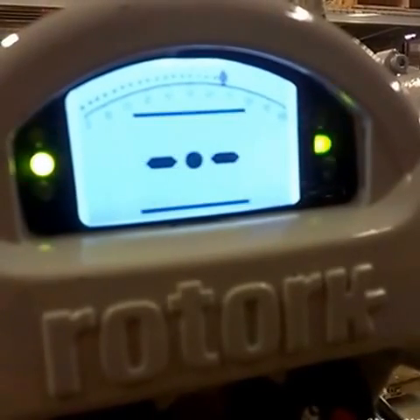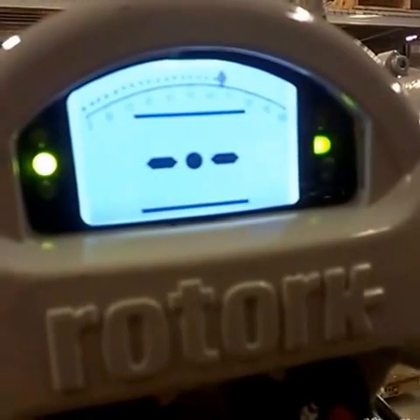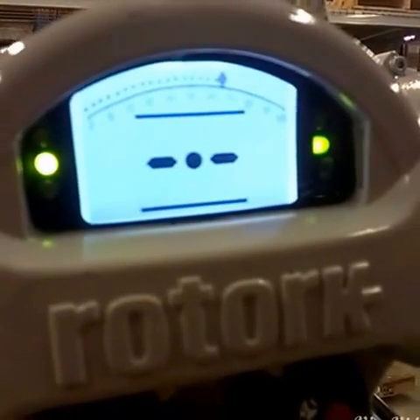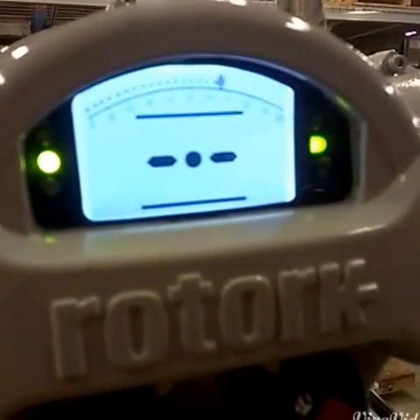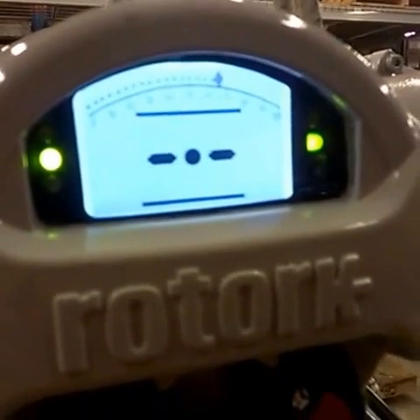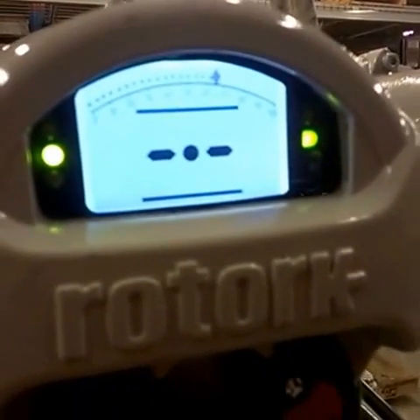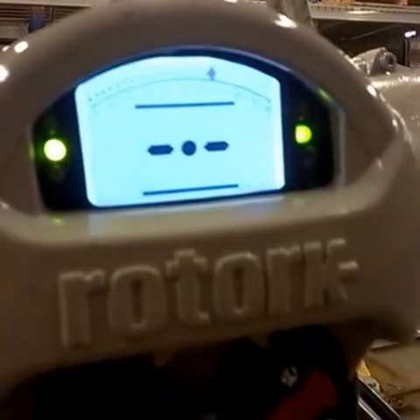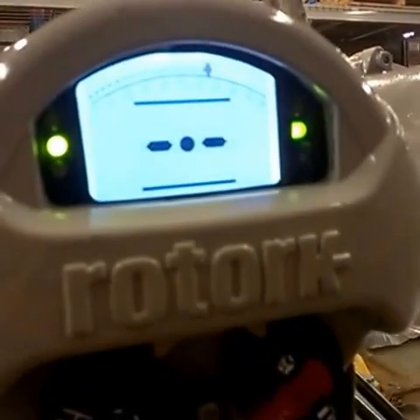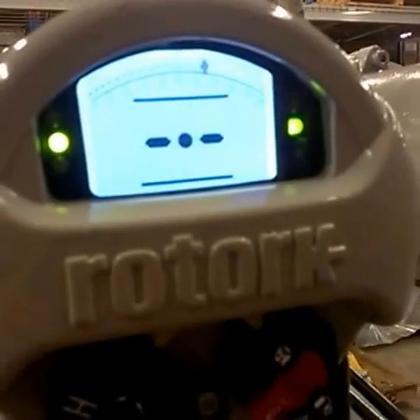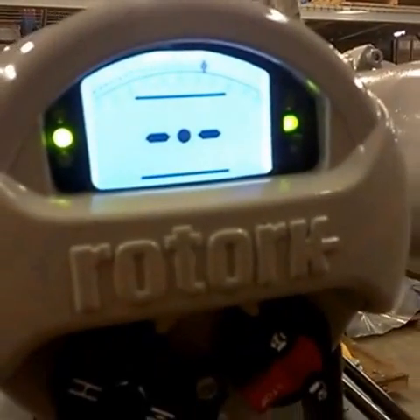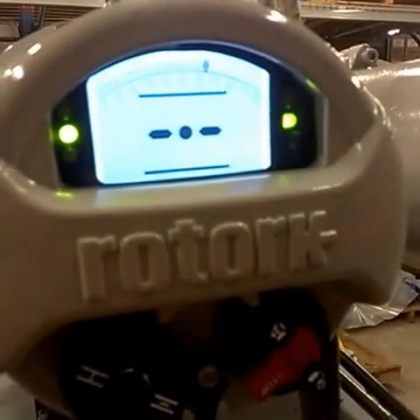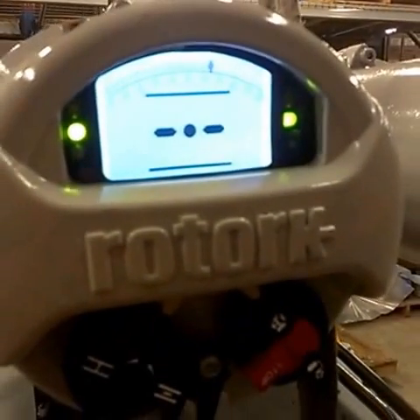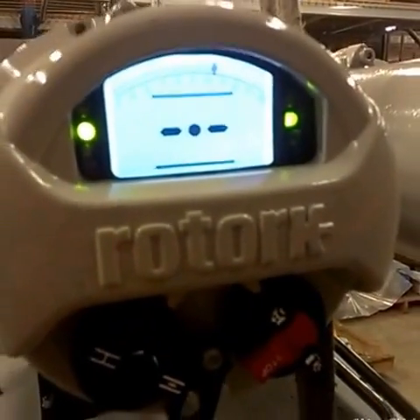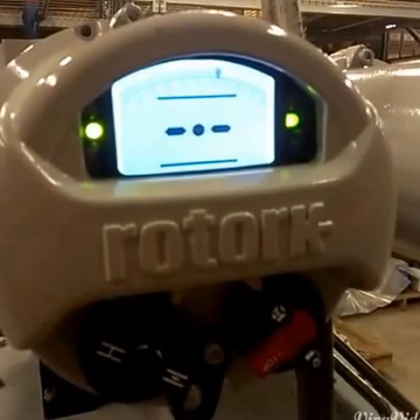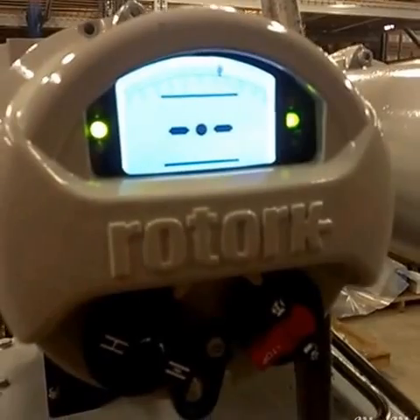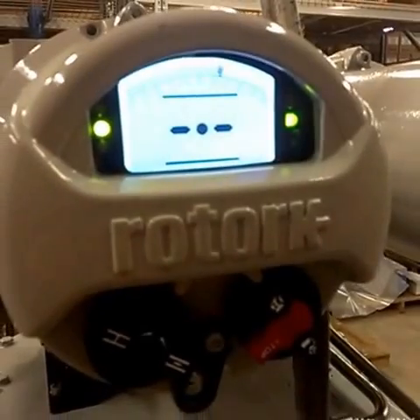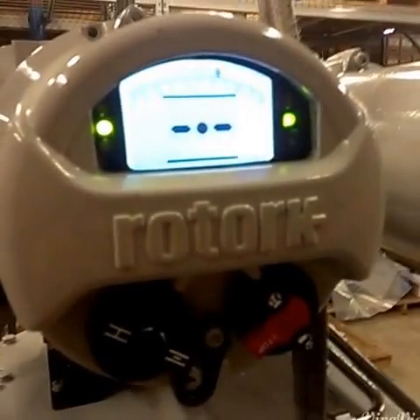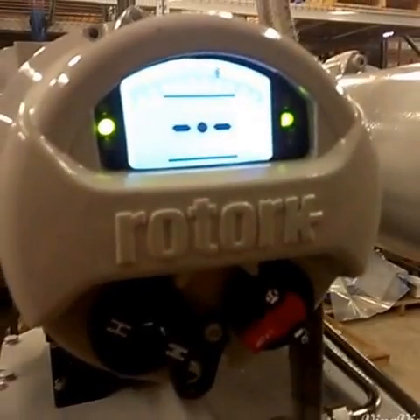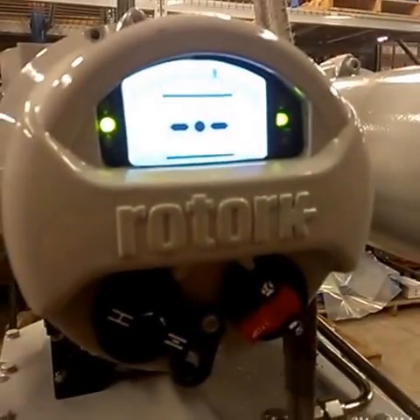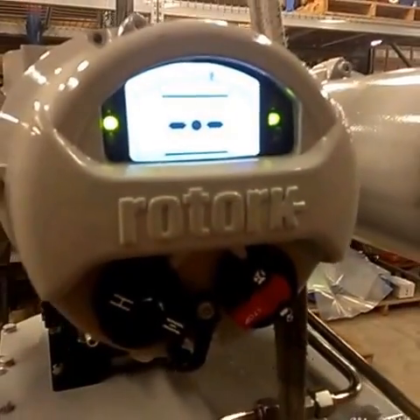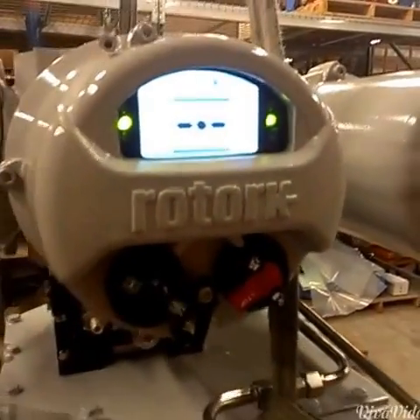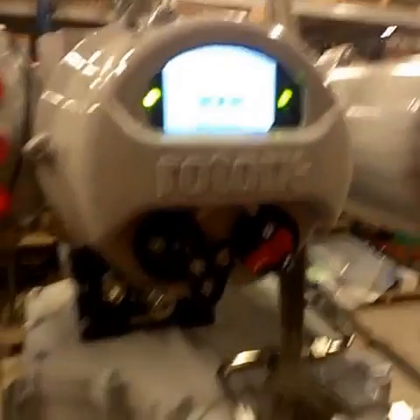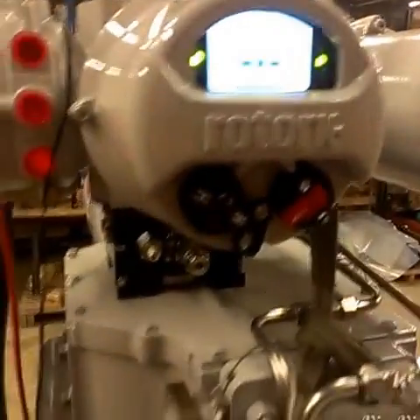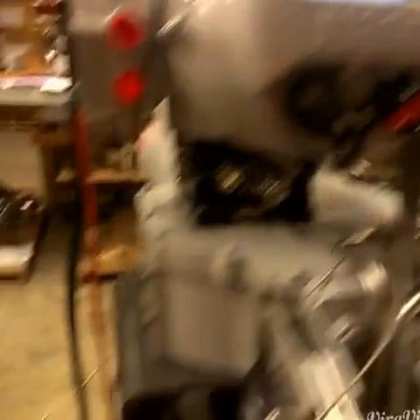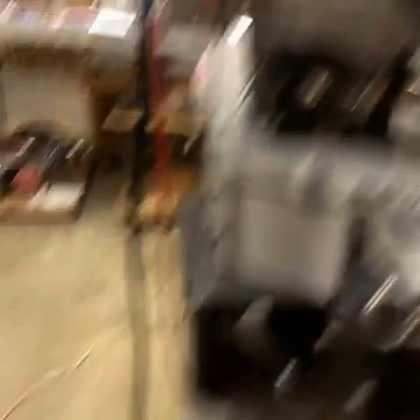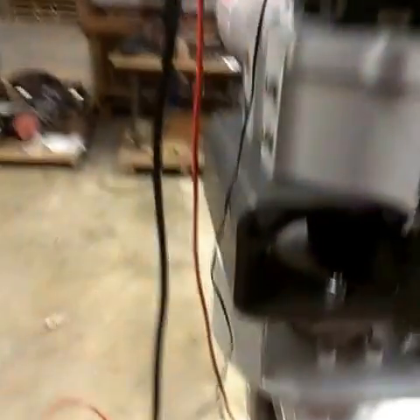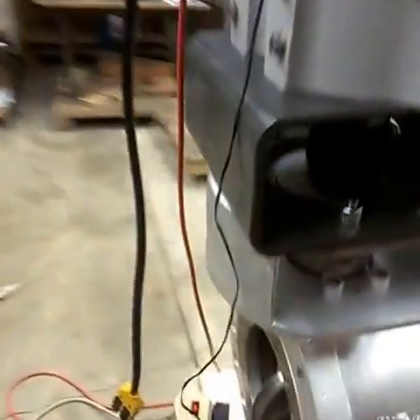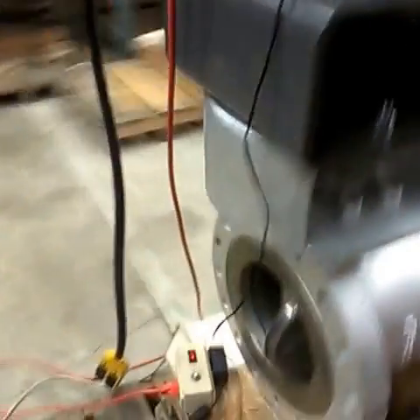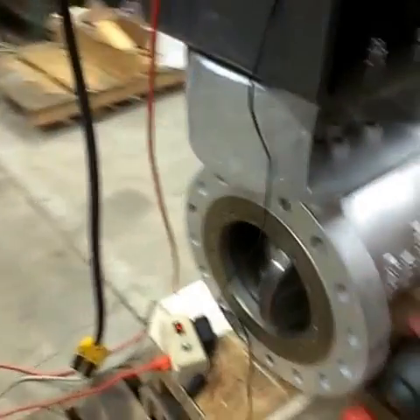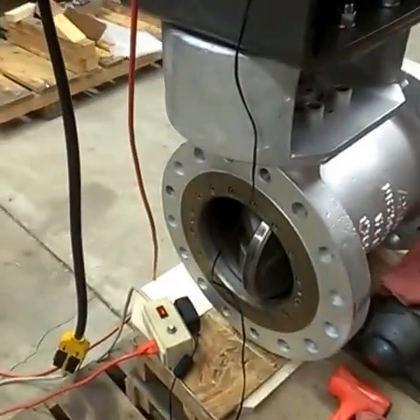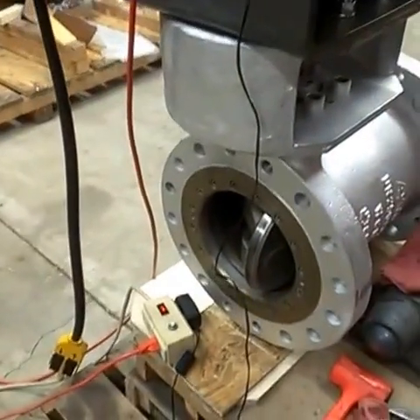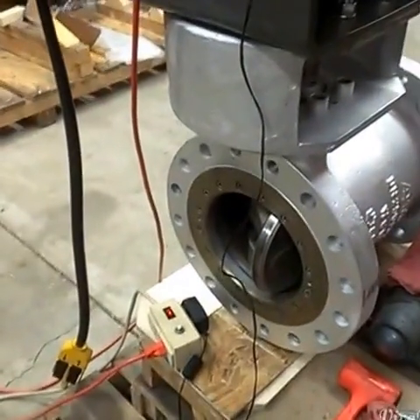All right, fully open. Pump's going to kick off here in a second. There we go. Valve is fully open.